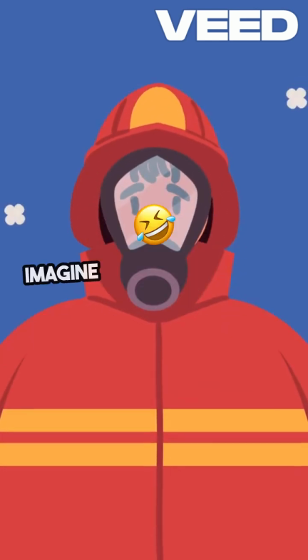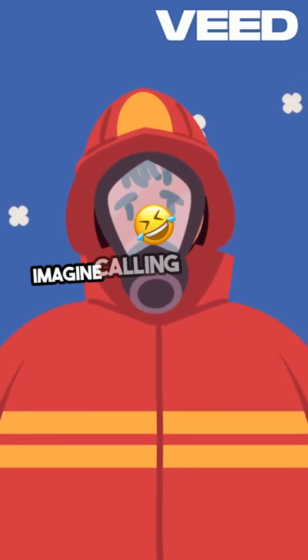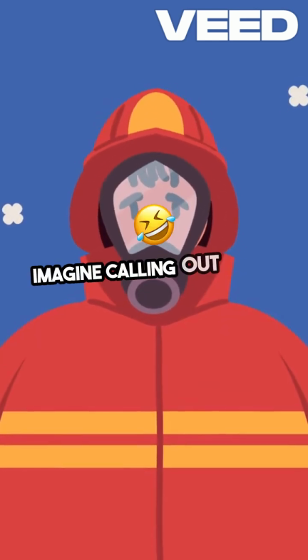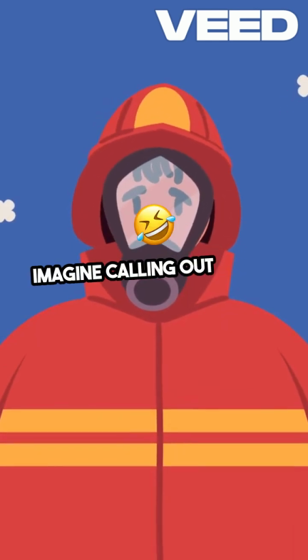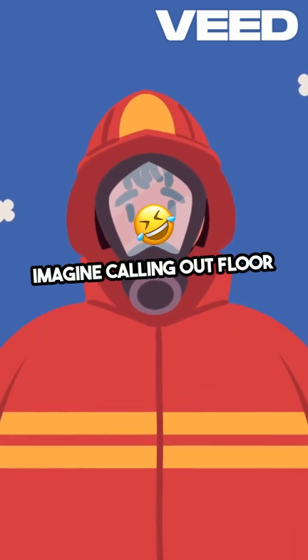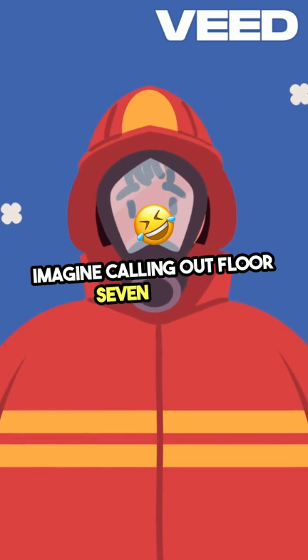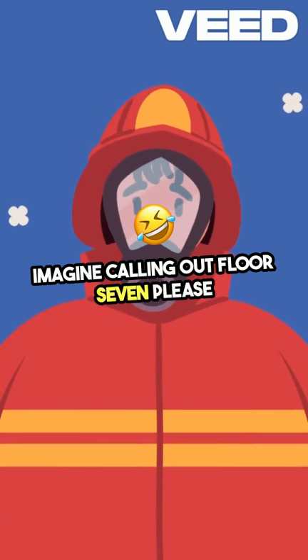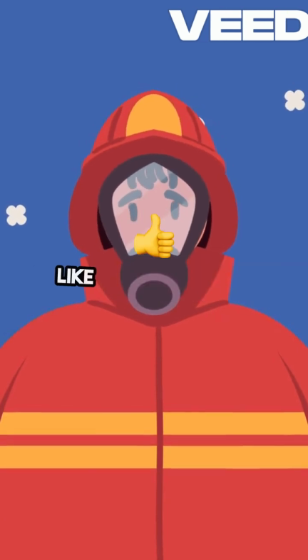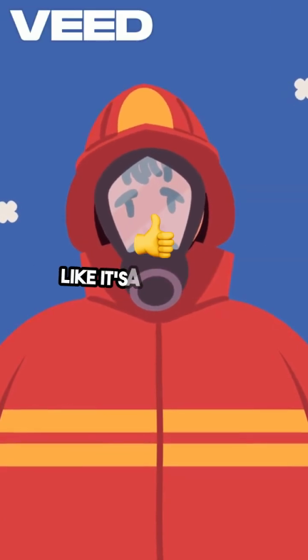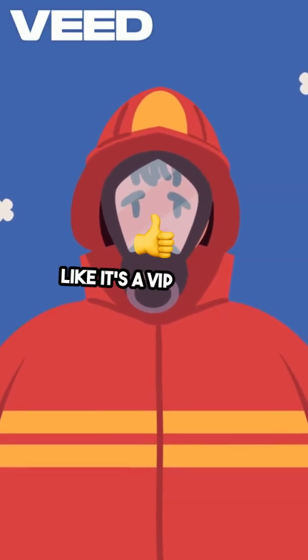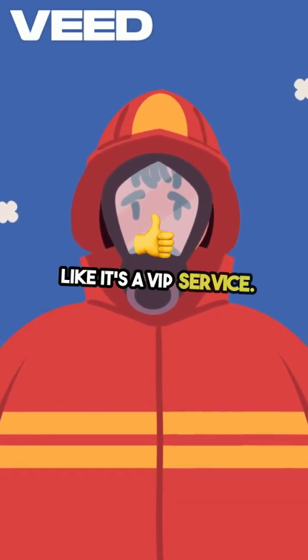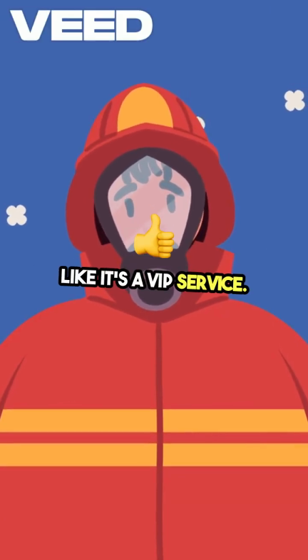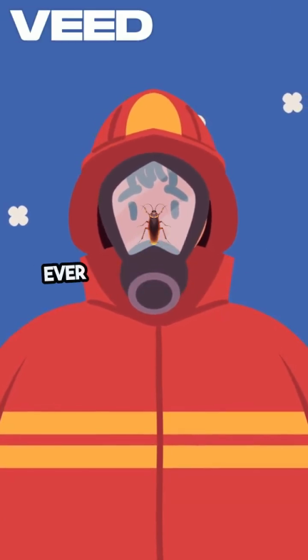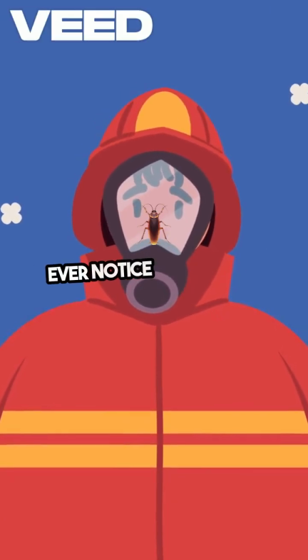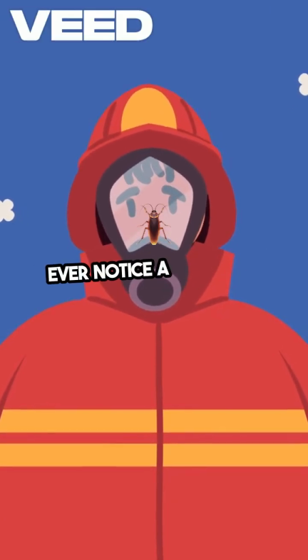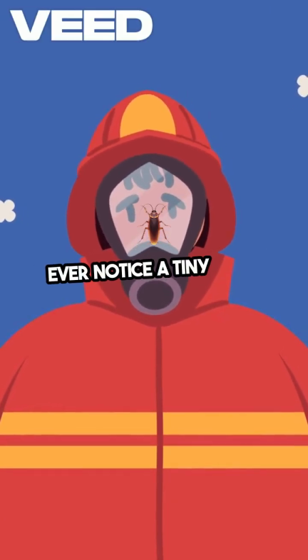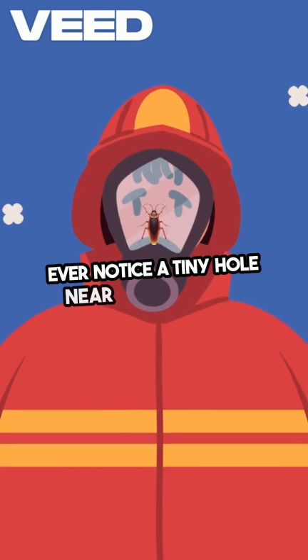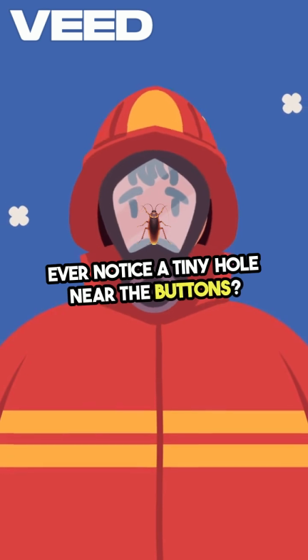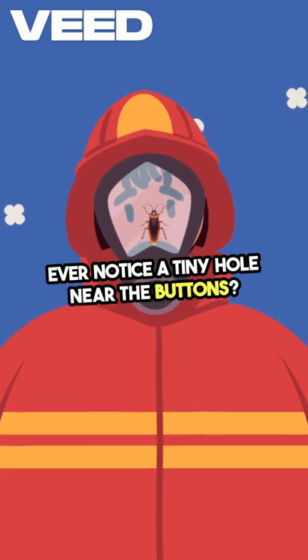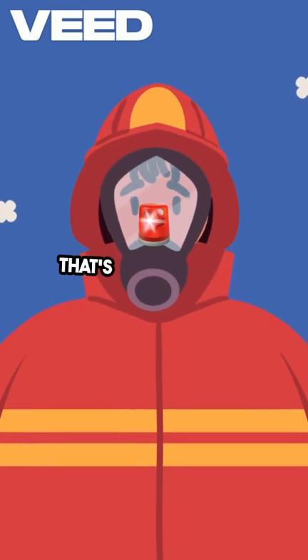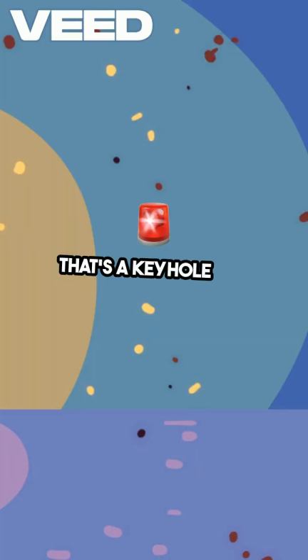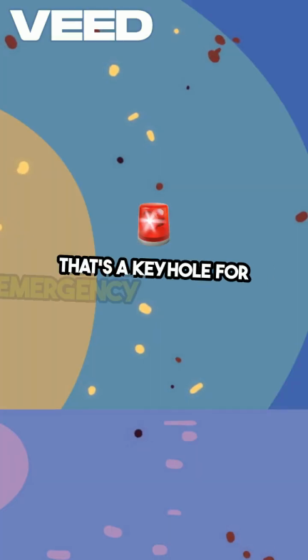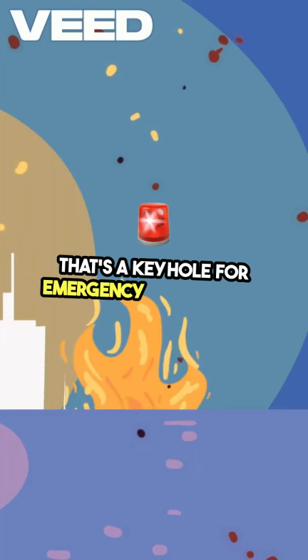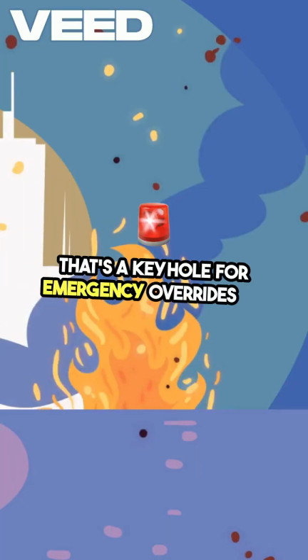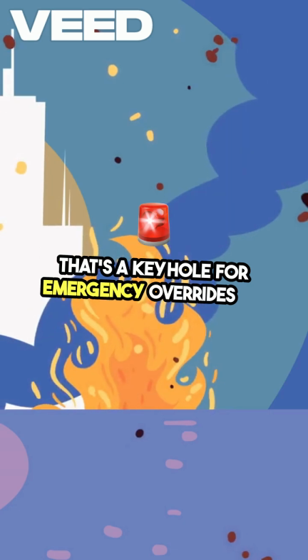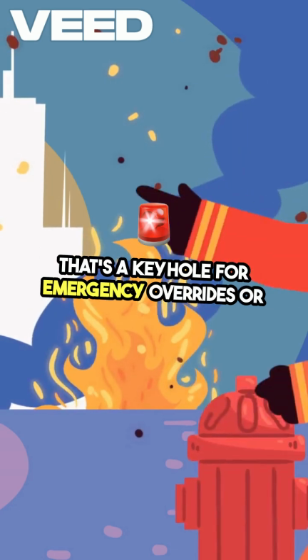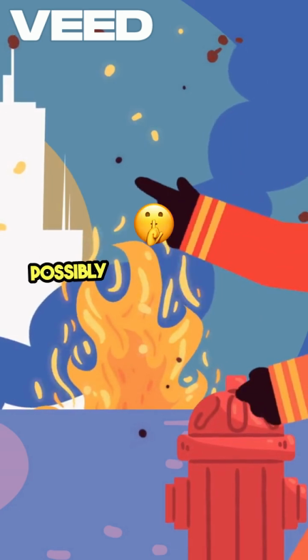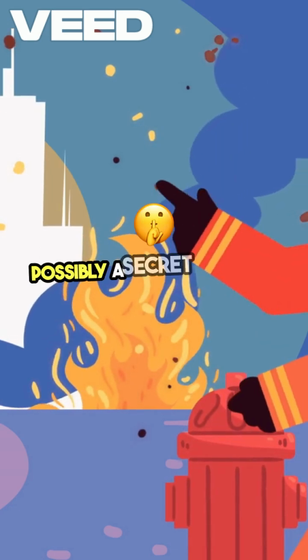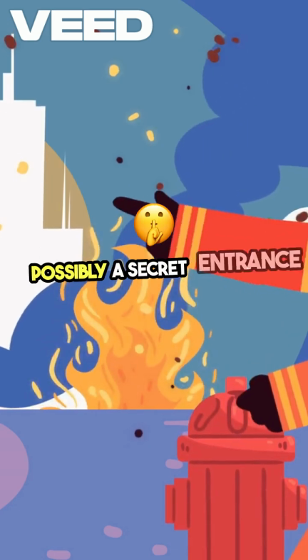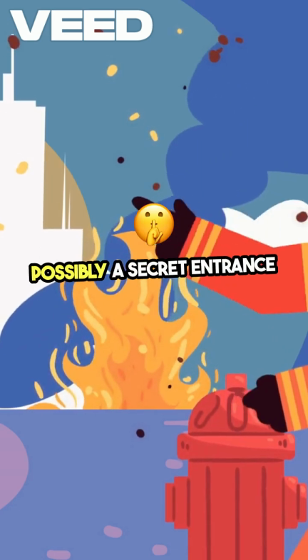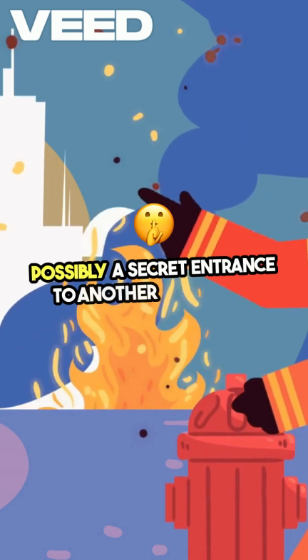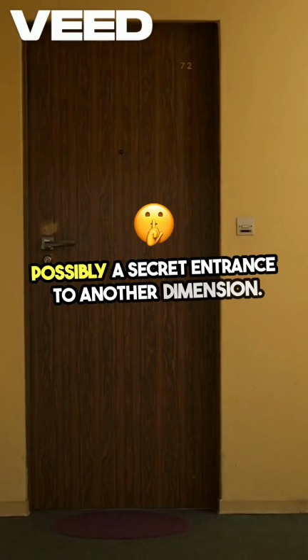Imagine calling out, "Floor 7, please," like it's a VIP service. Ever notice a tiny hole near the buttons? That's a keyhole for emergency overrides — or possibly a secret entrance to another dimension.